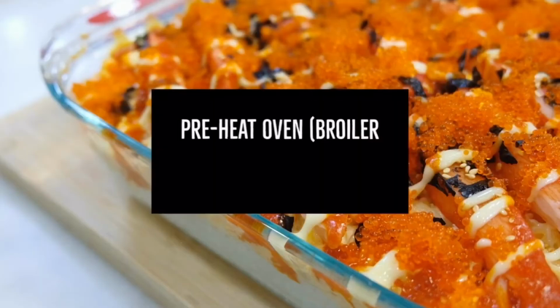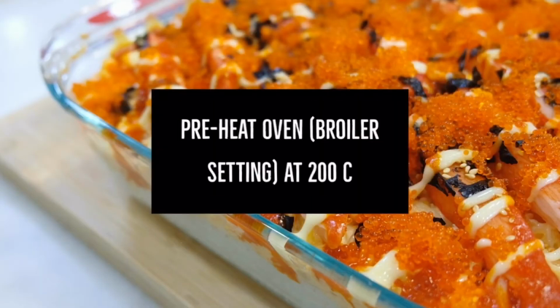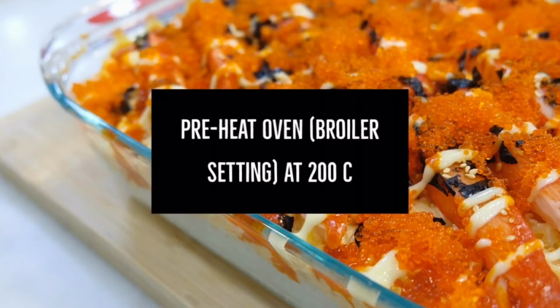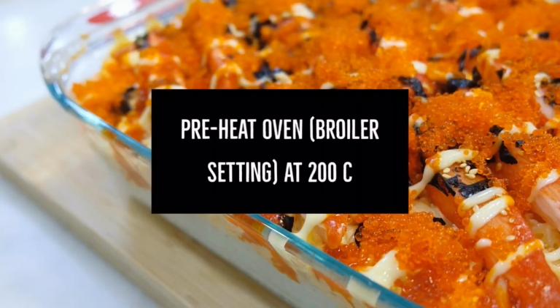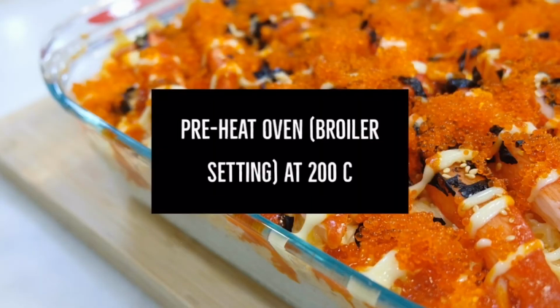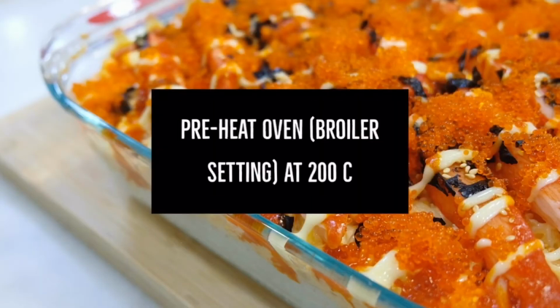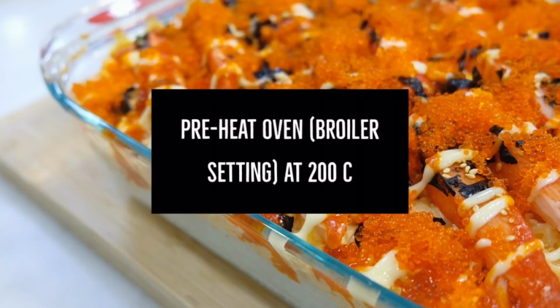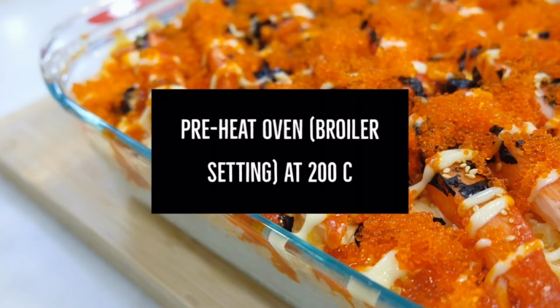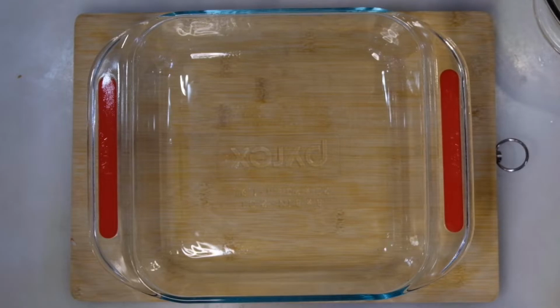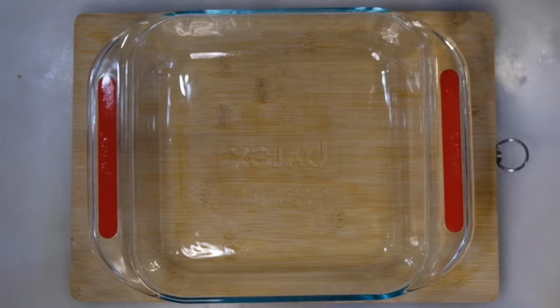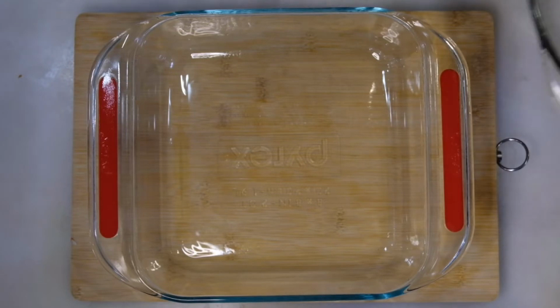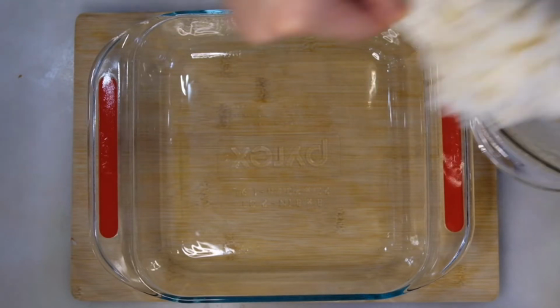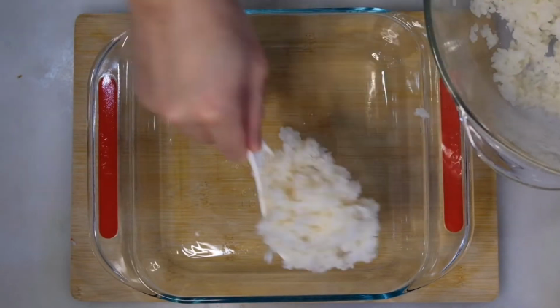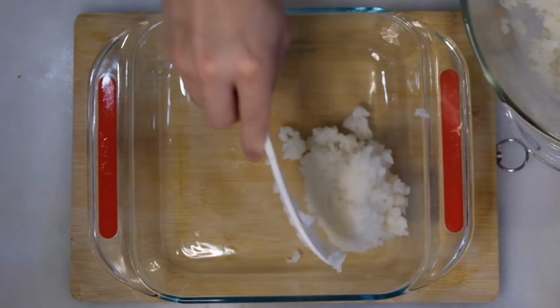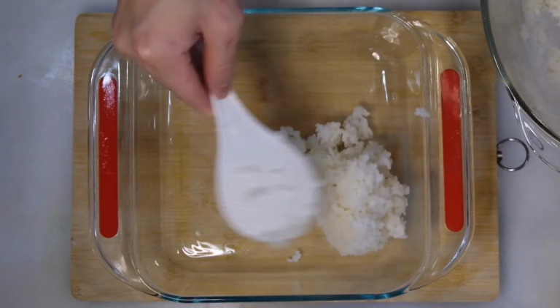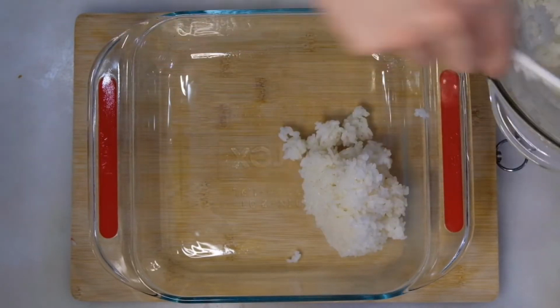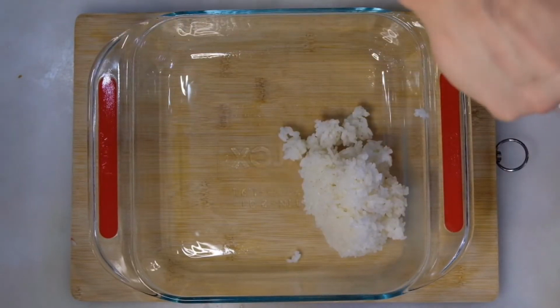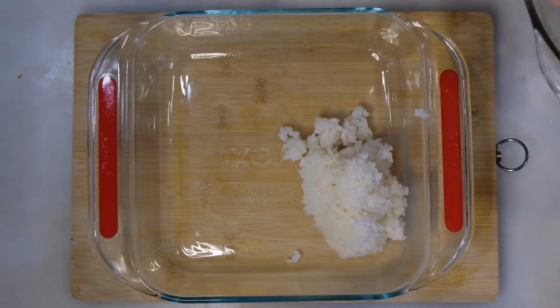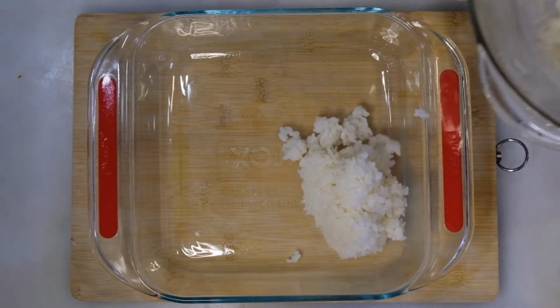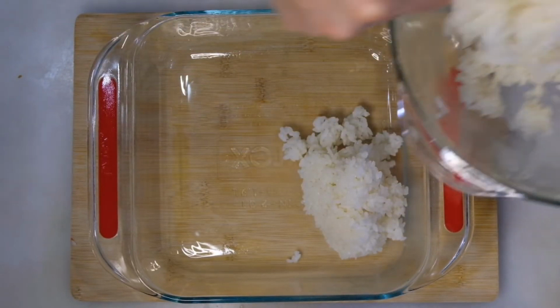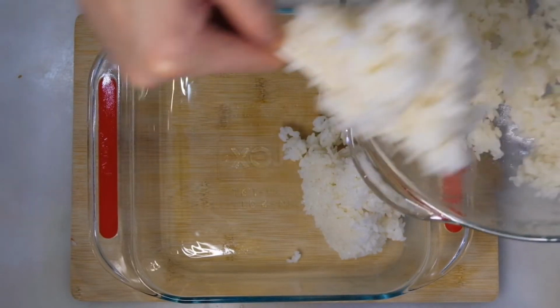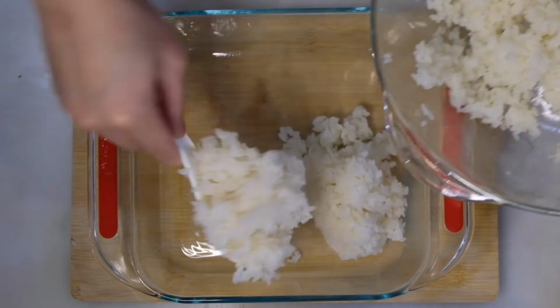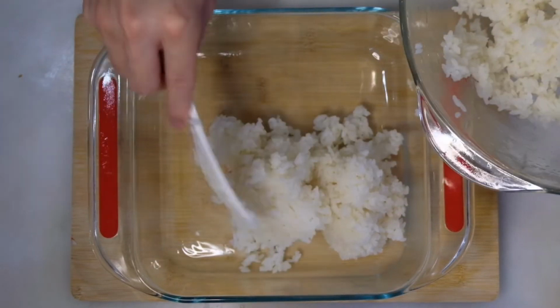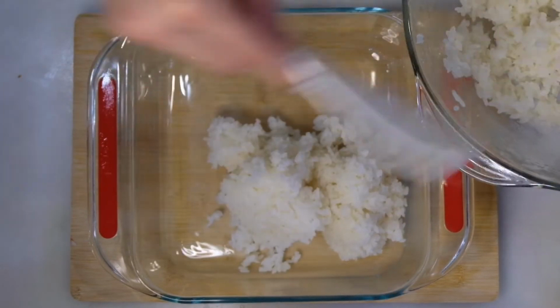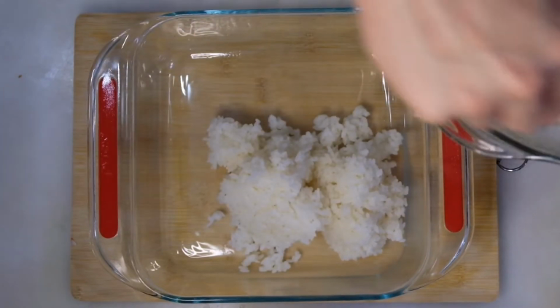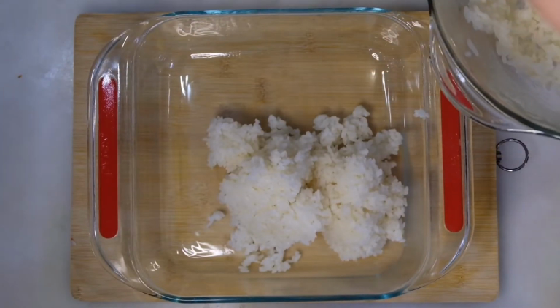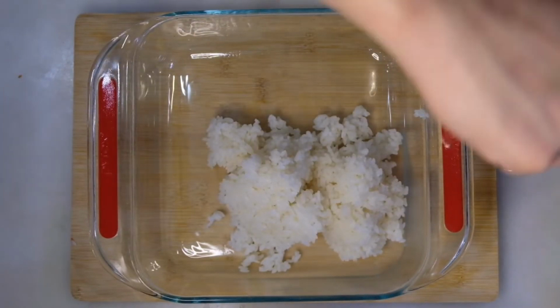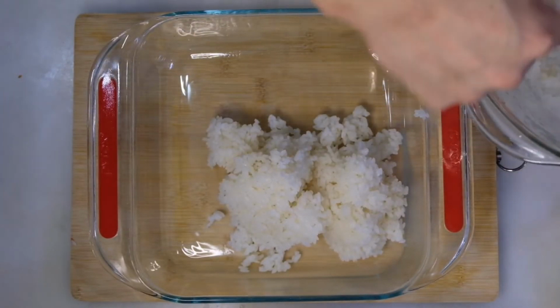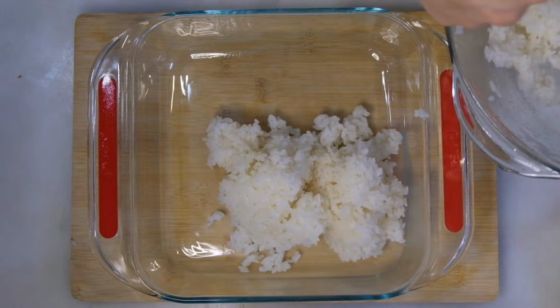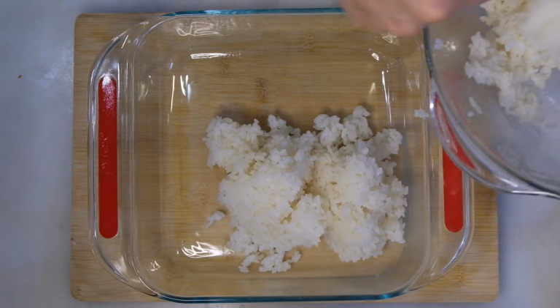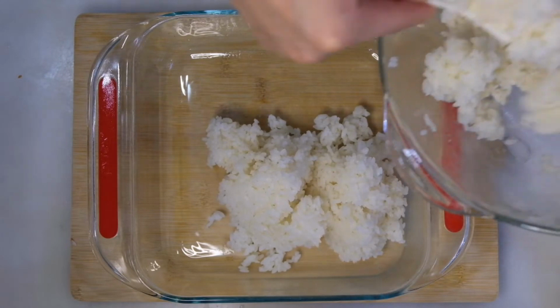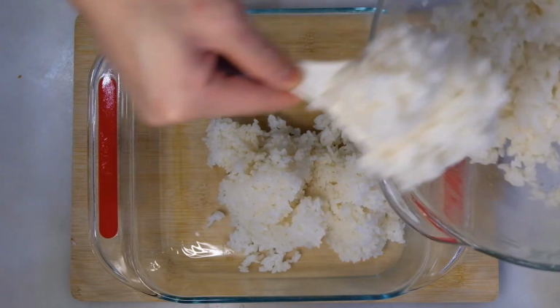Before you assemble, preheat your oven at 200 degrees, broiler setting. You can assemble right away while the rice is hot.